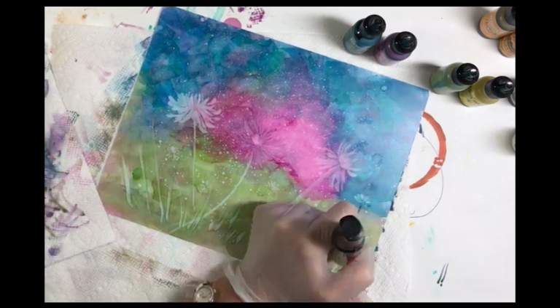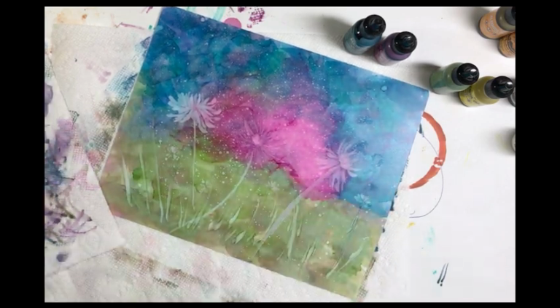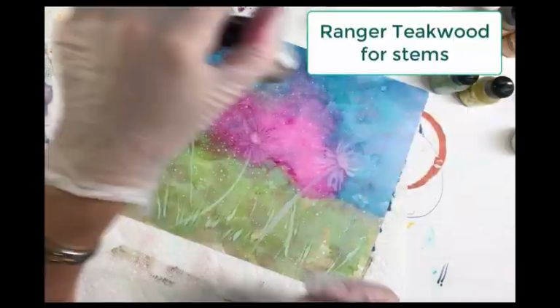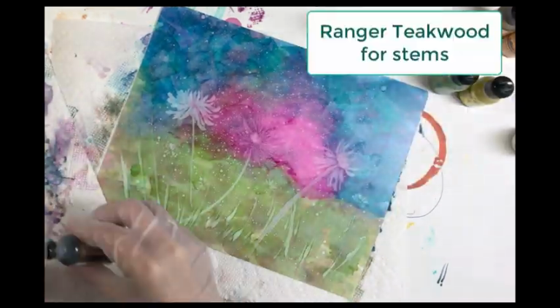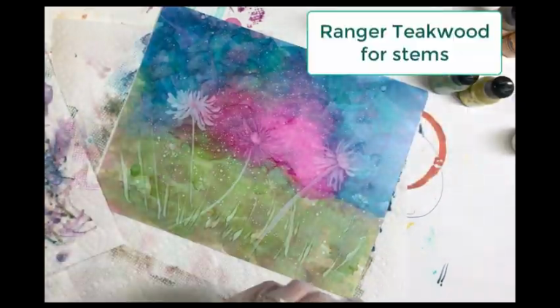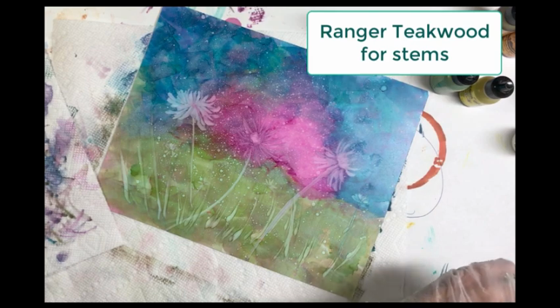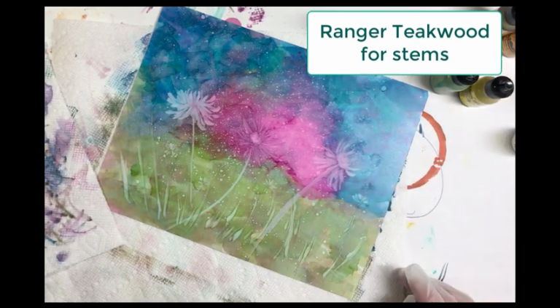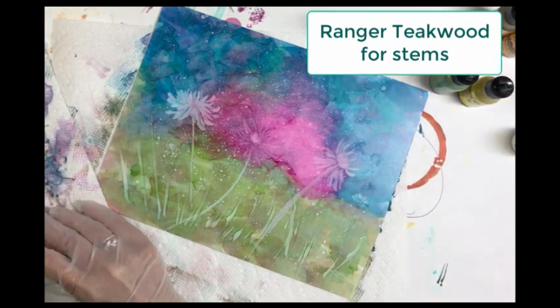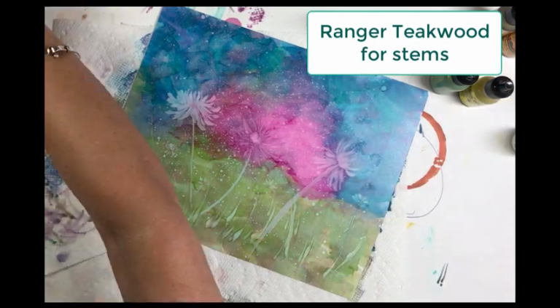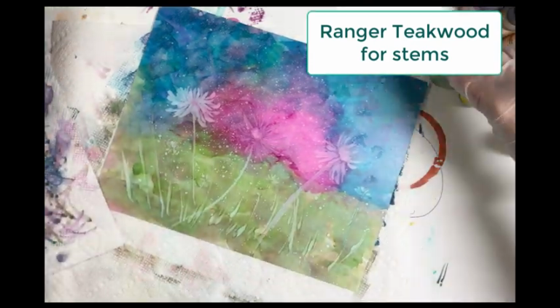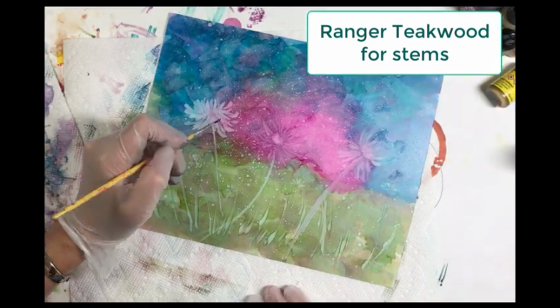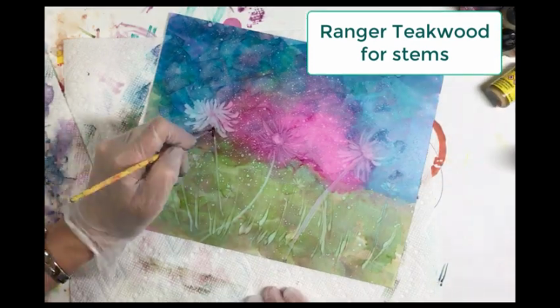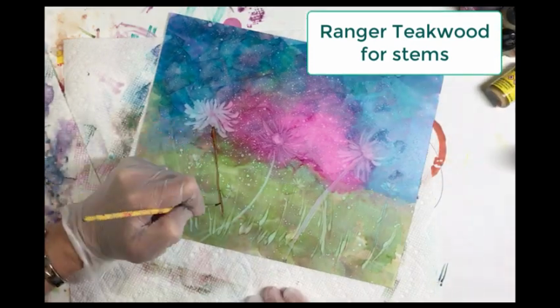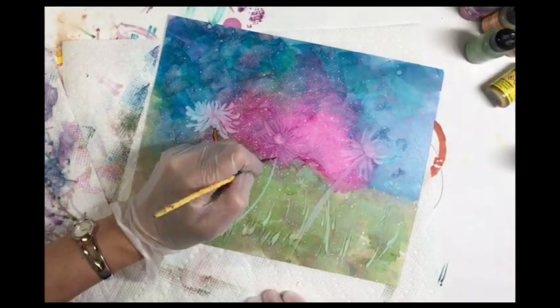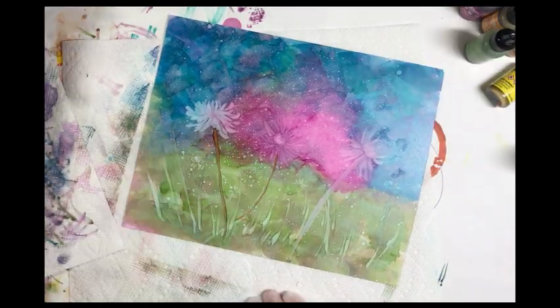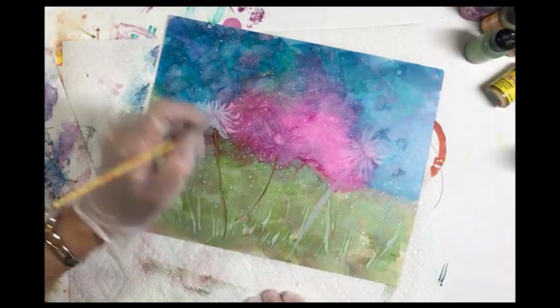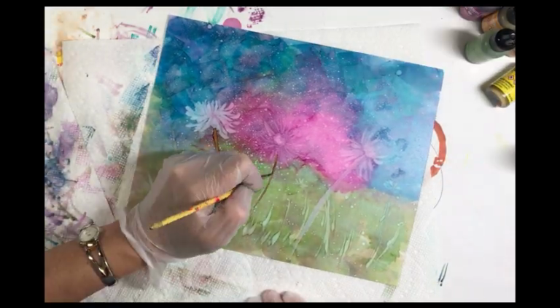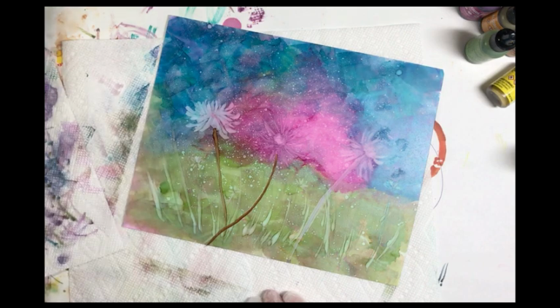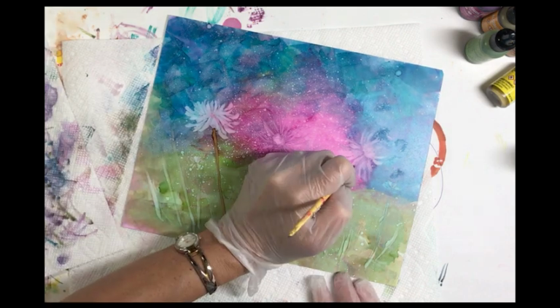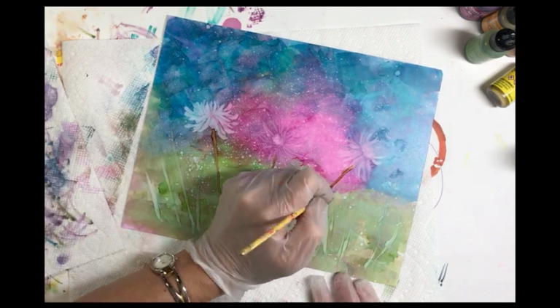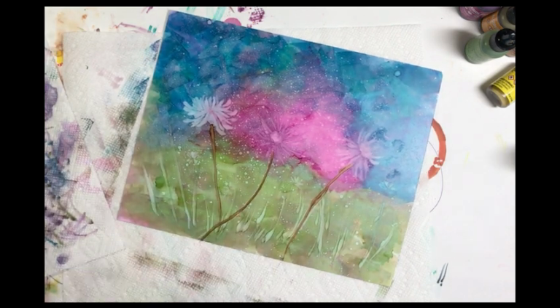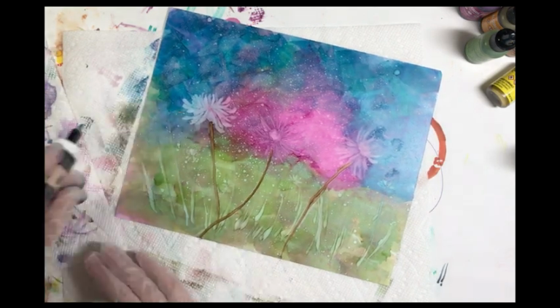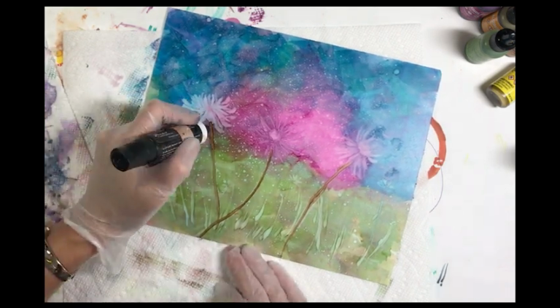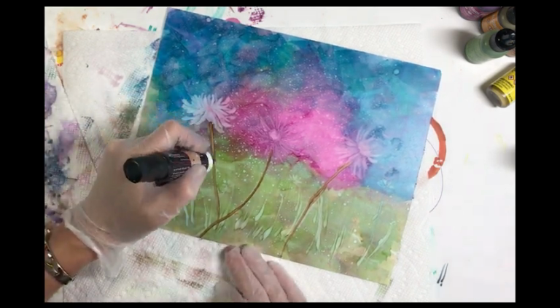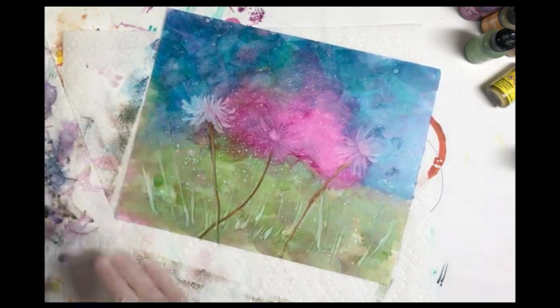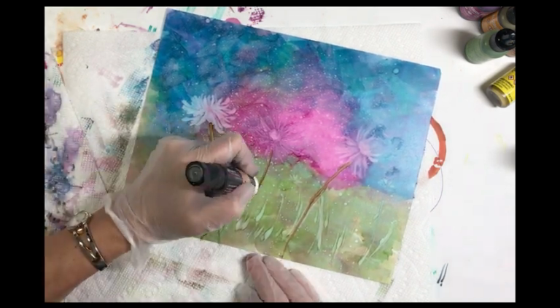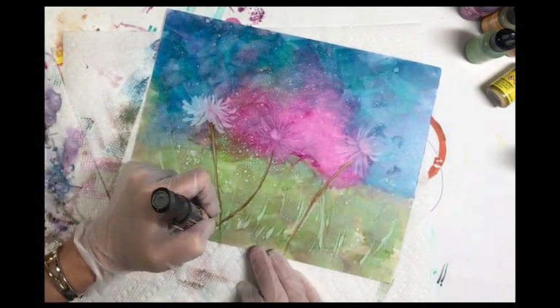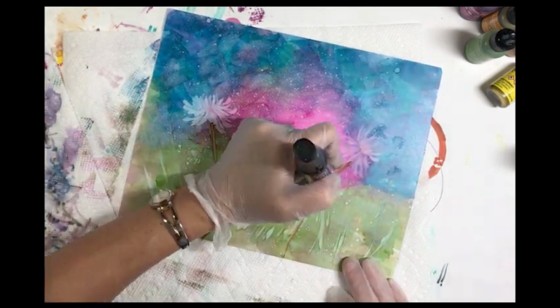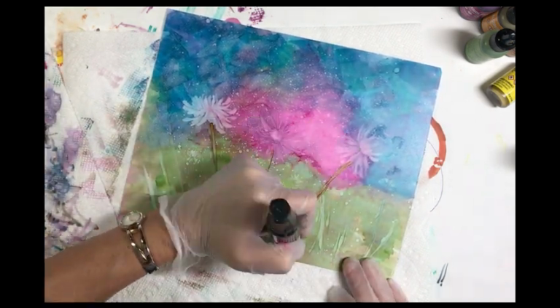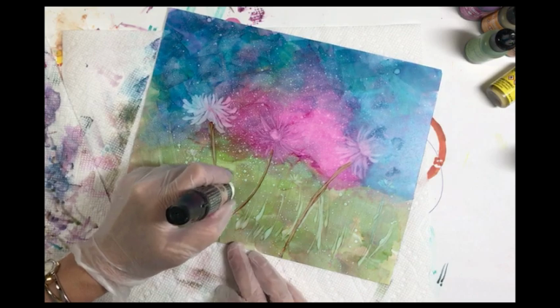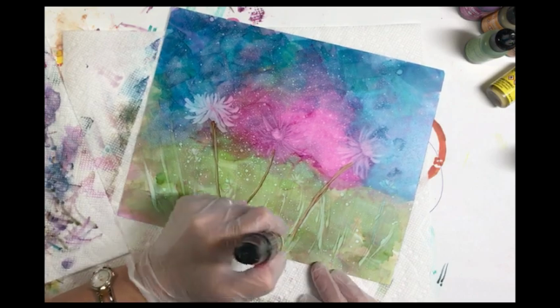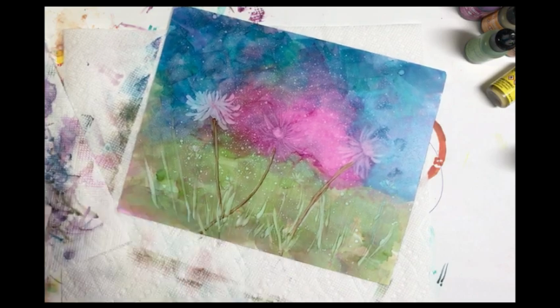Now it's time to paint our stems with Ranger Tequid. Using a small tip brush, go ahead and pull that ink down through, then use the blending pen to soften it up.